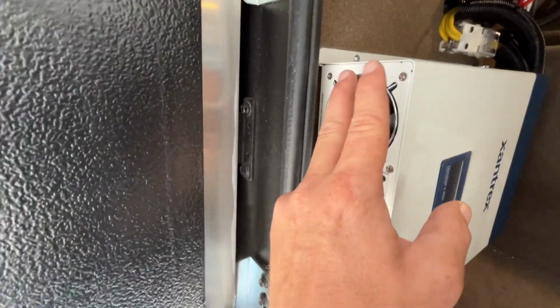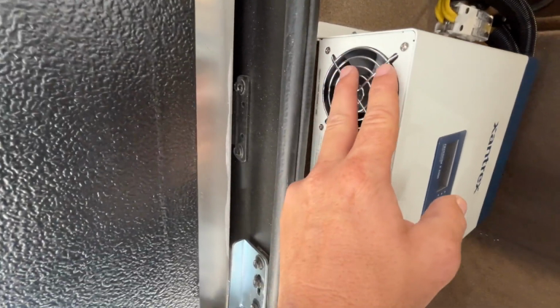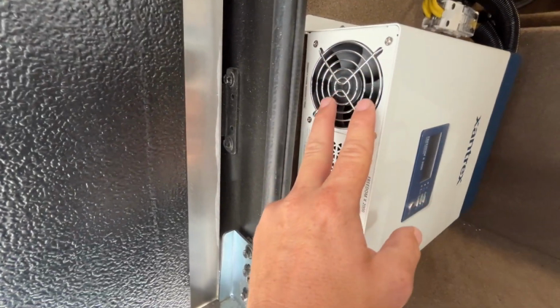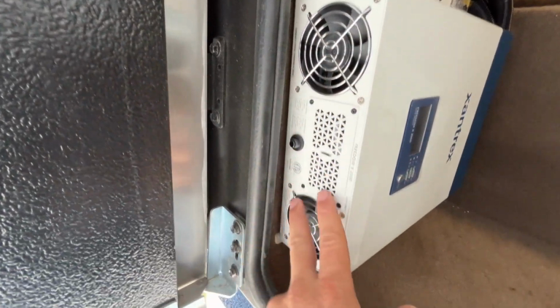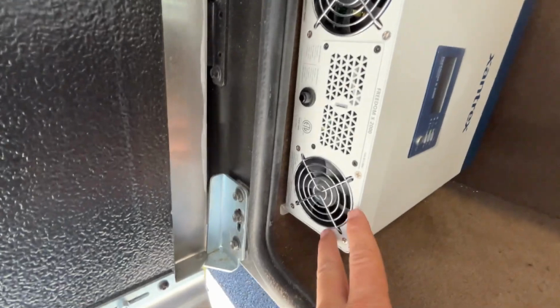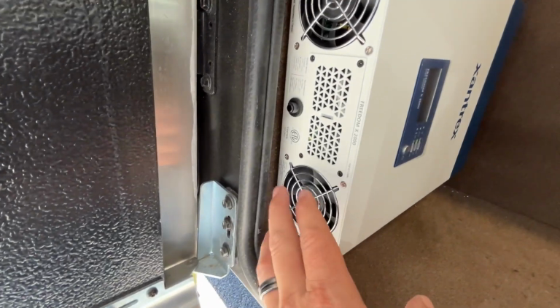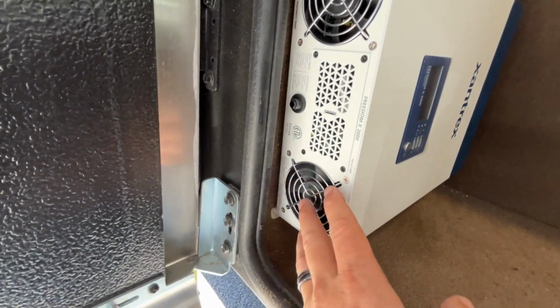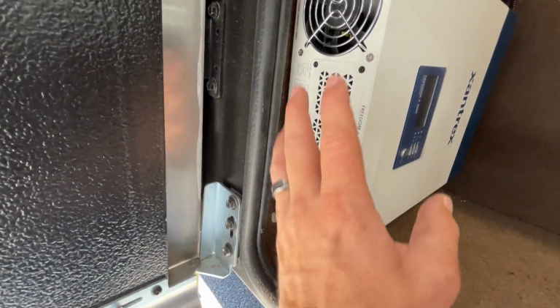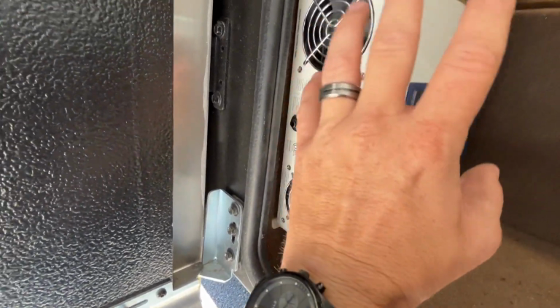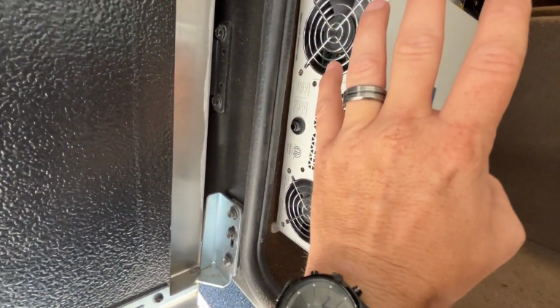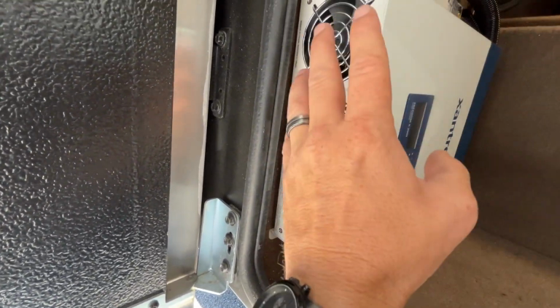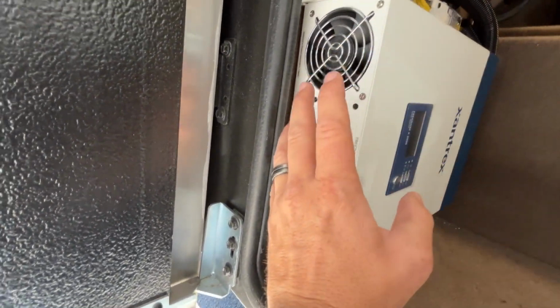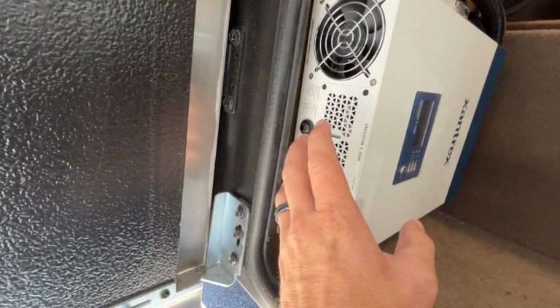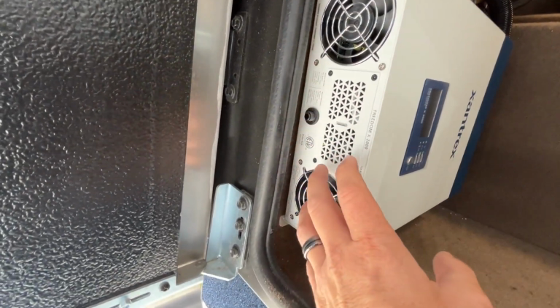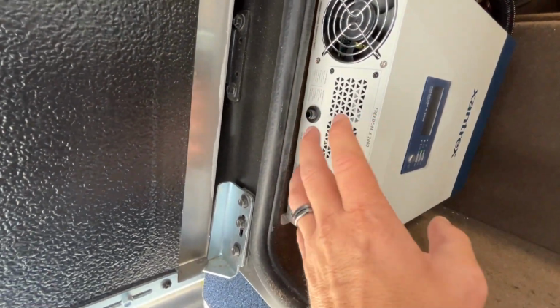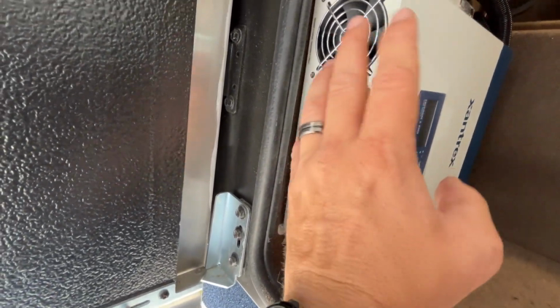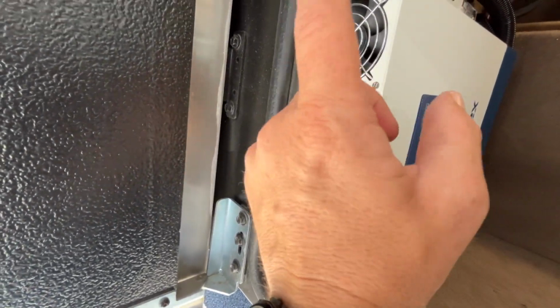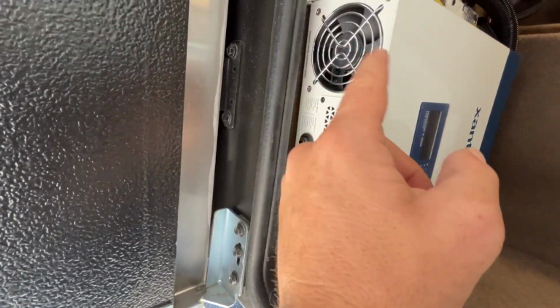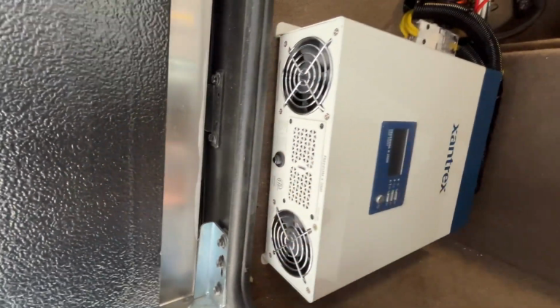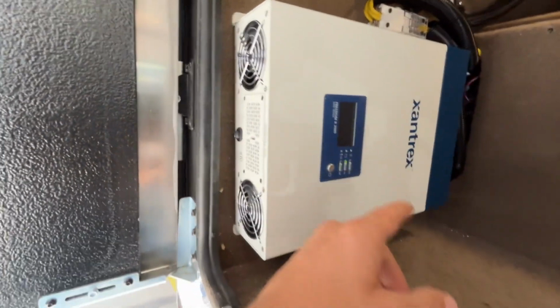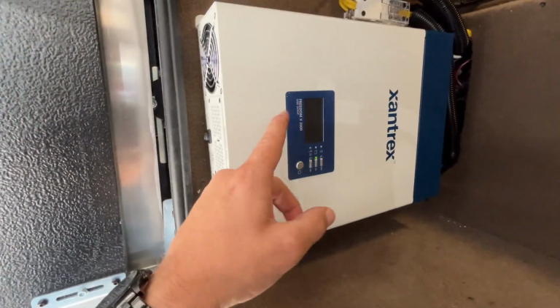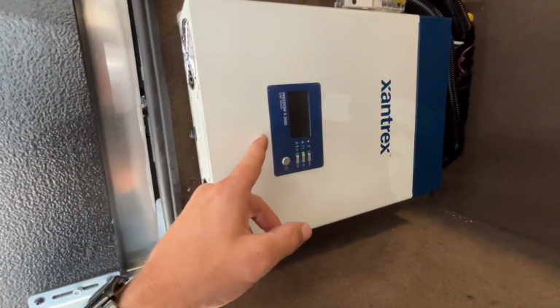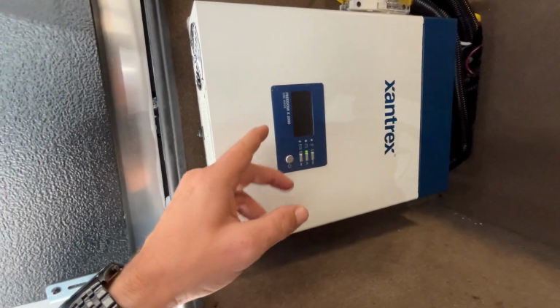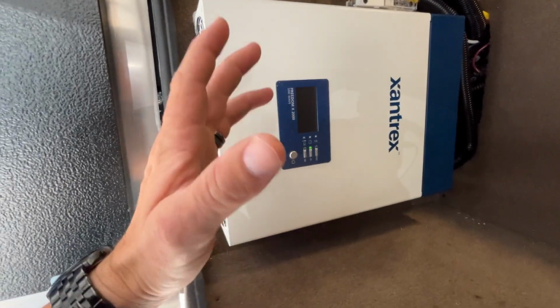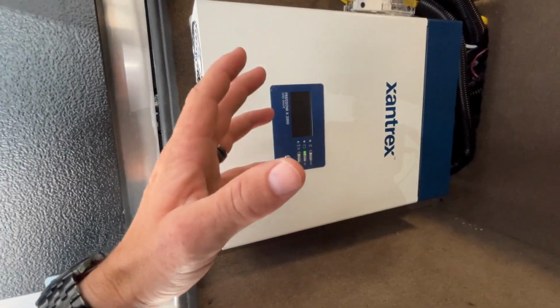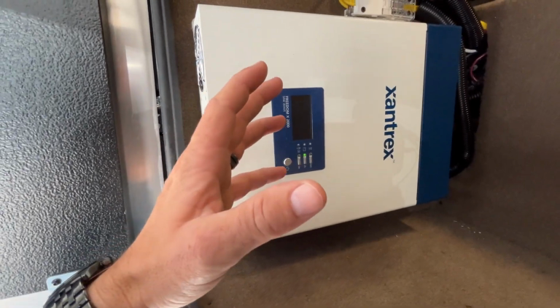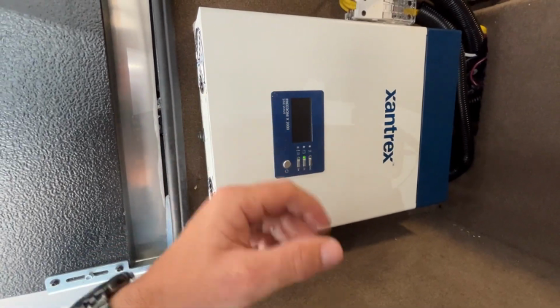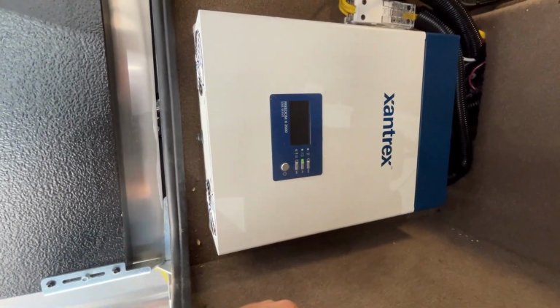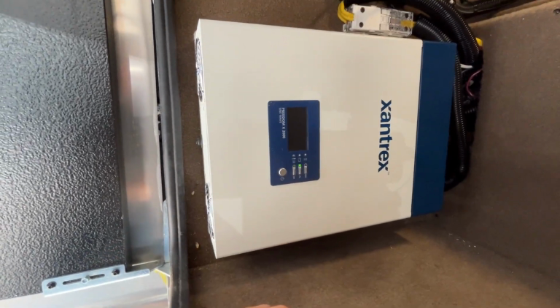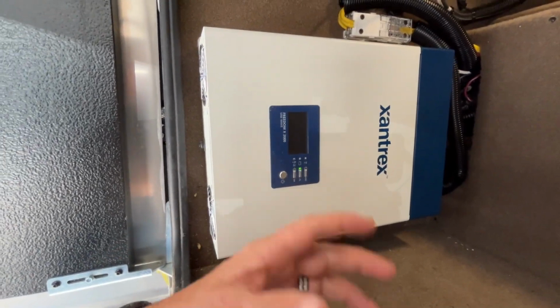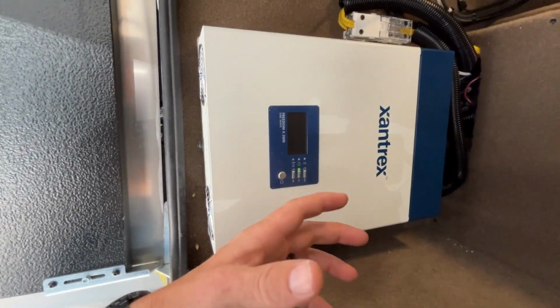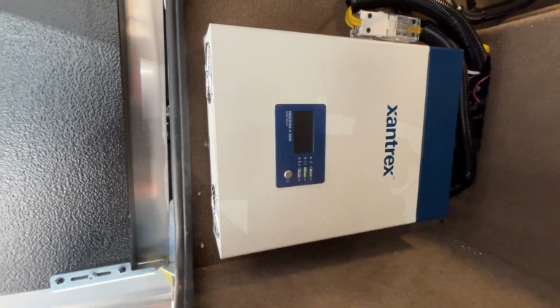You want to make sure that these fans and everything stay clean of dust, dirt, debris, all that stuff, because that will affect the cooling on here, which can cause alarms and stuff like that.